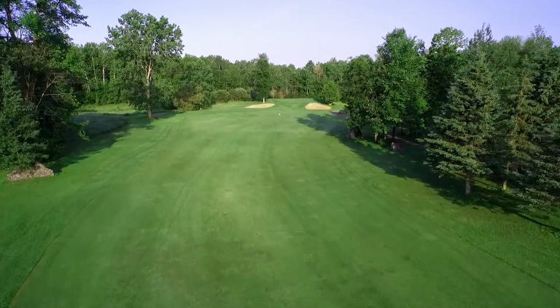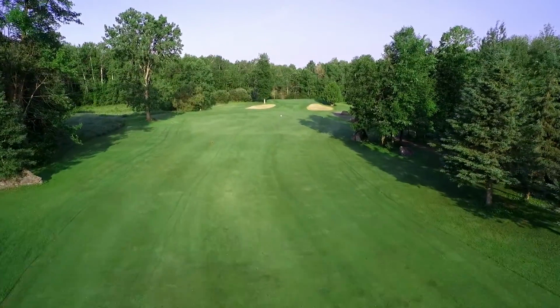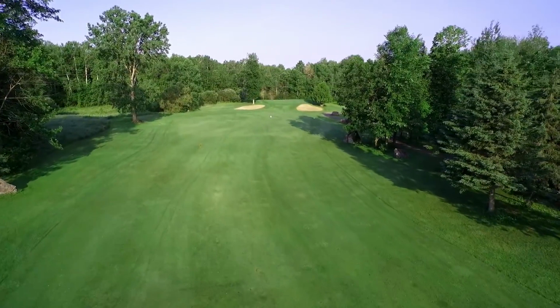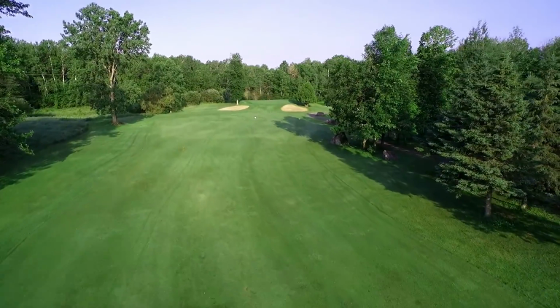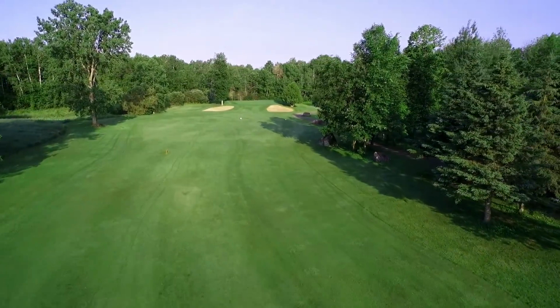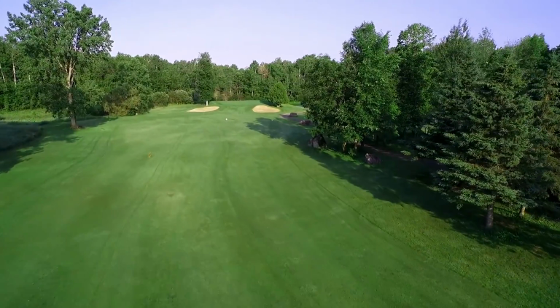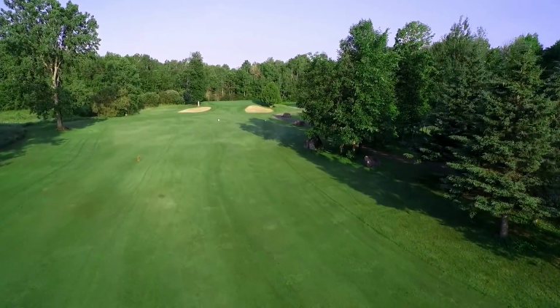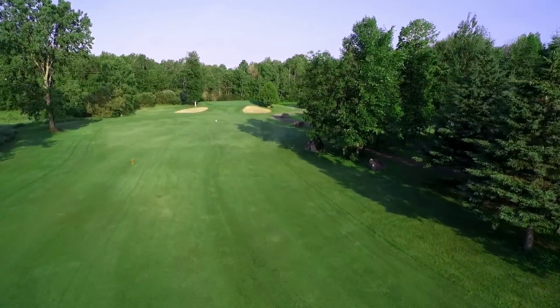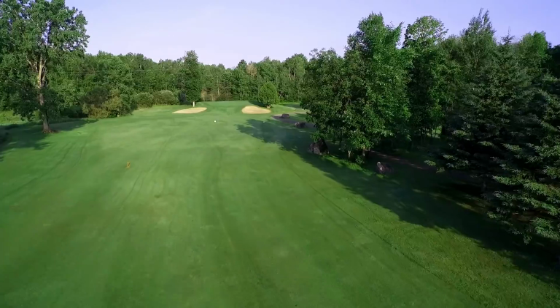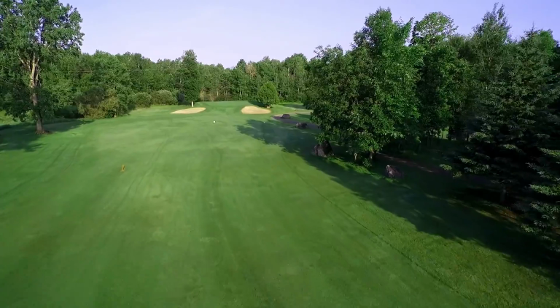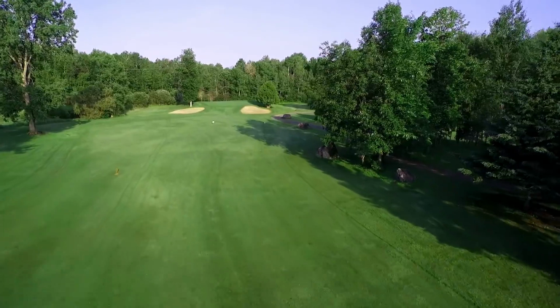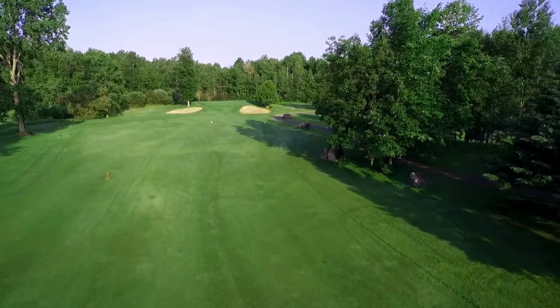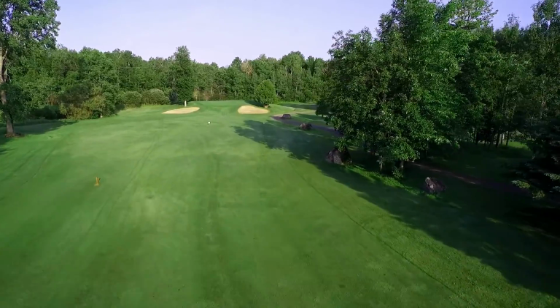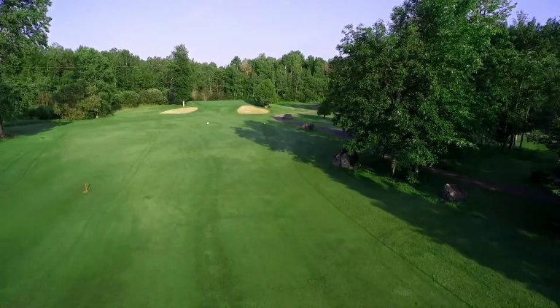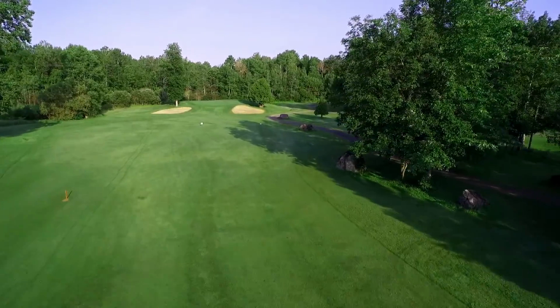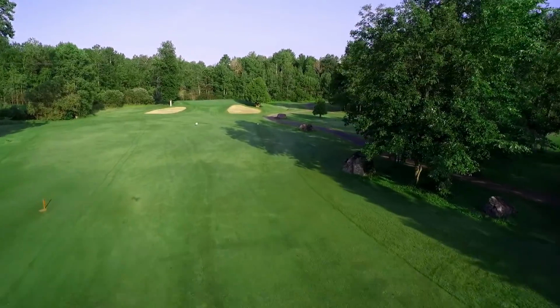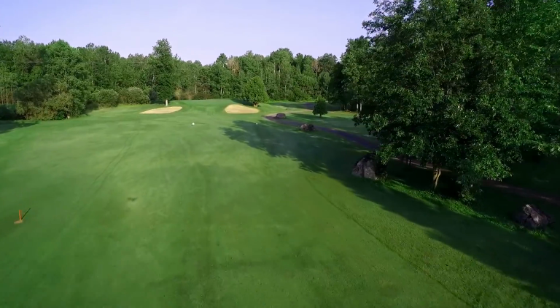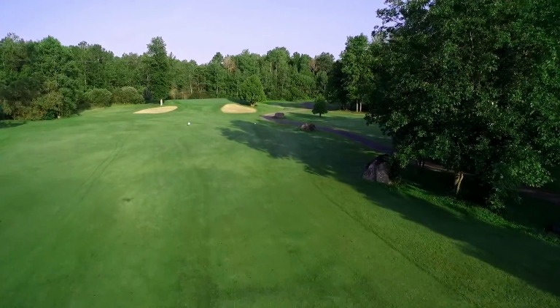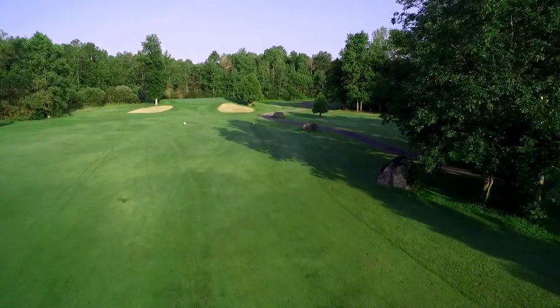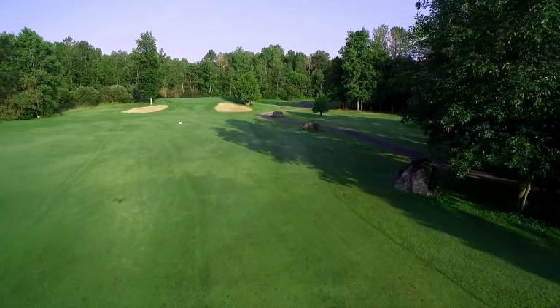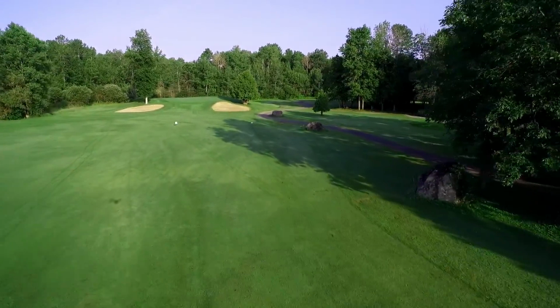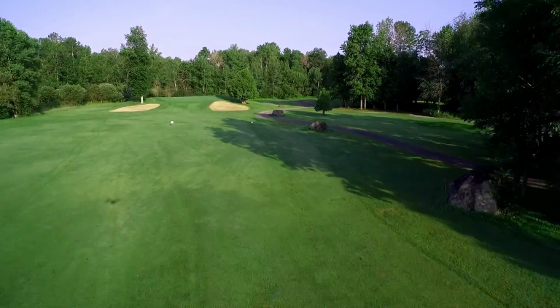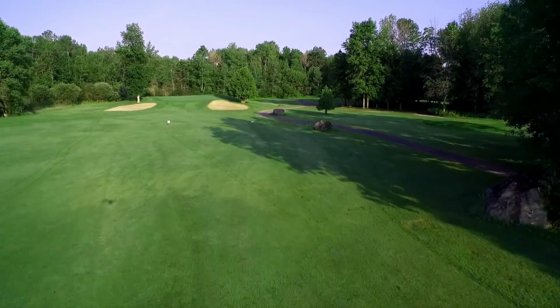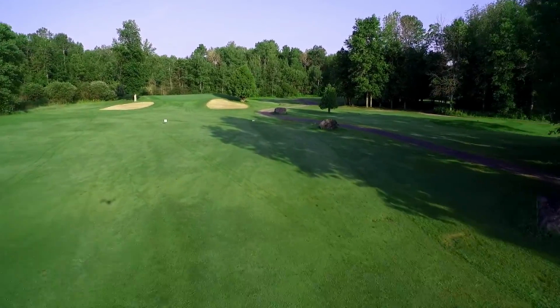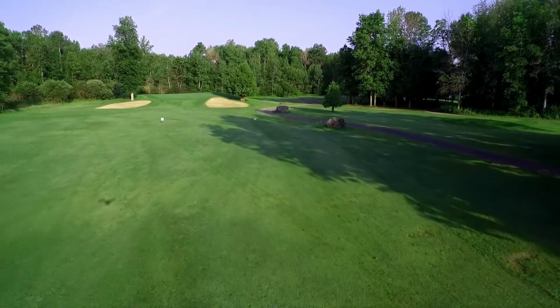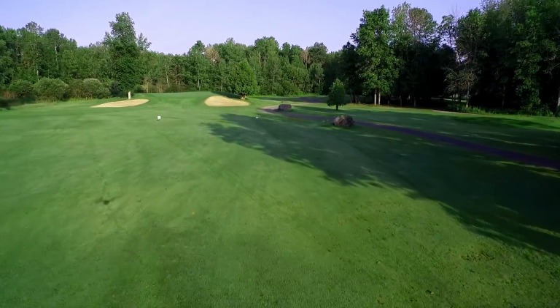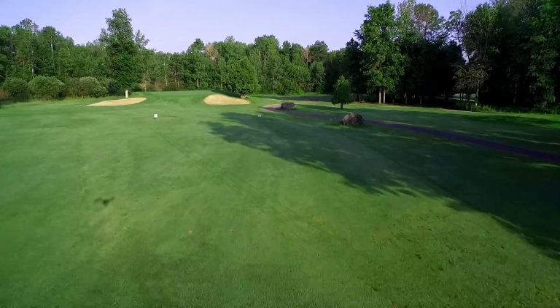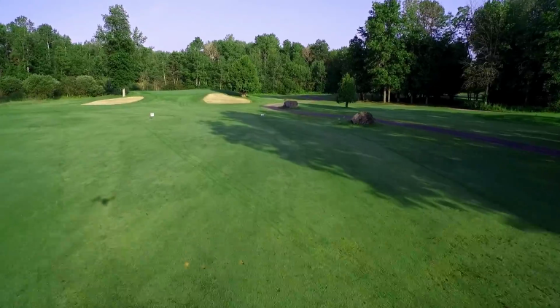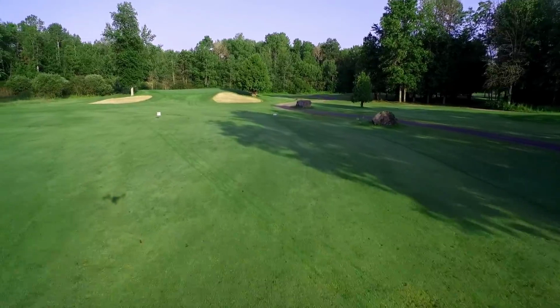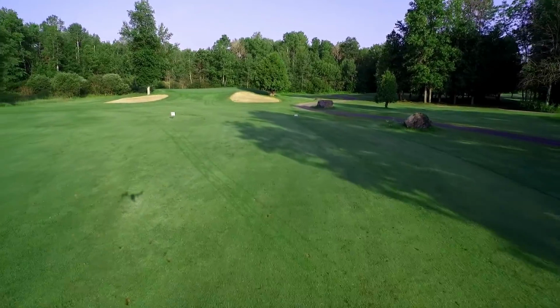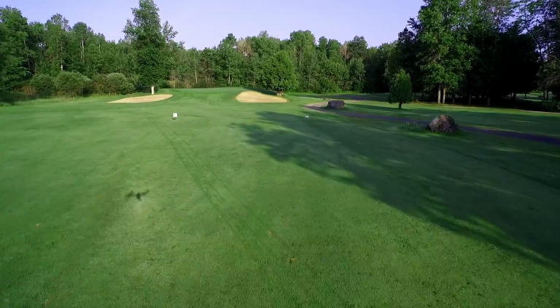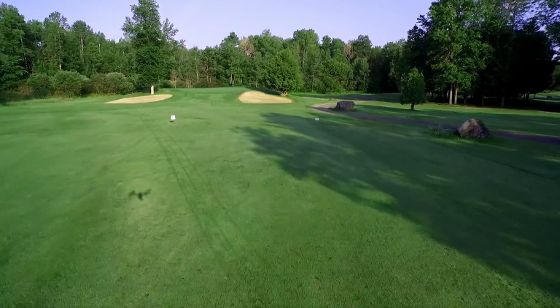If your approach misses the green left or right, it leaves you with a difficult uphill chip or bunker shot. Once putting, the green slopes from back to front.